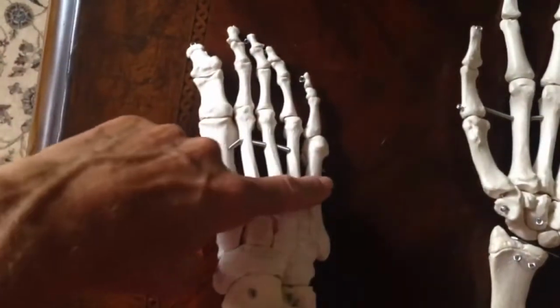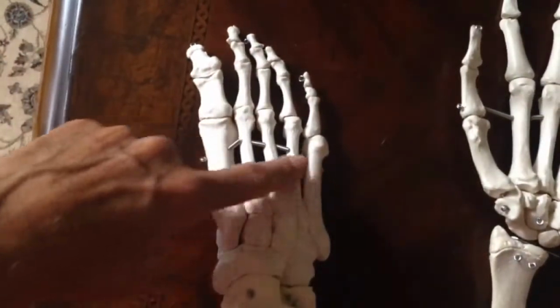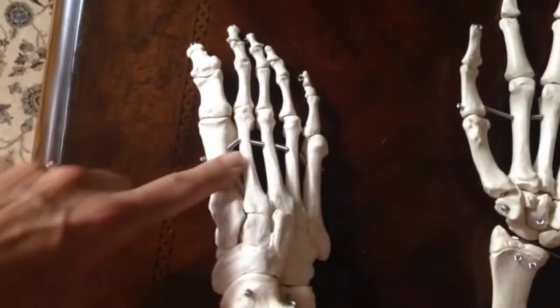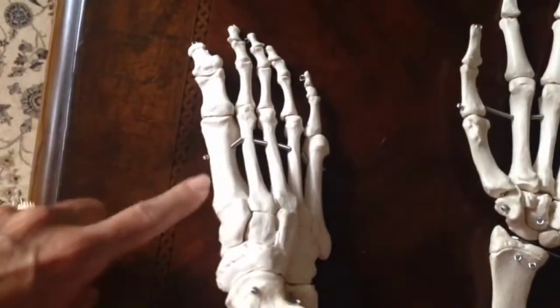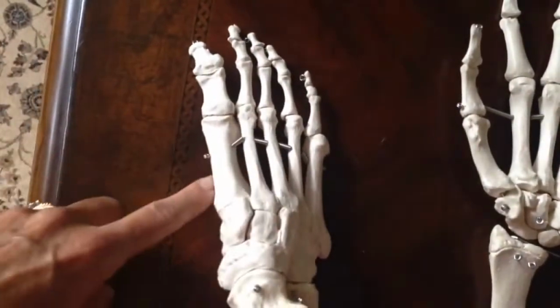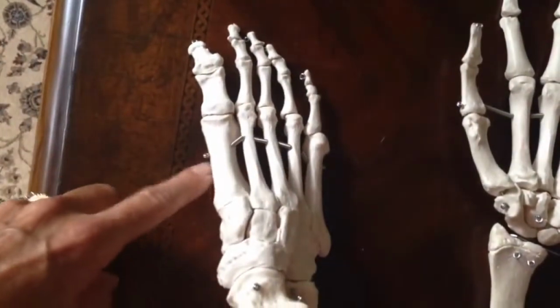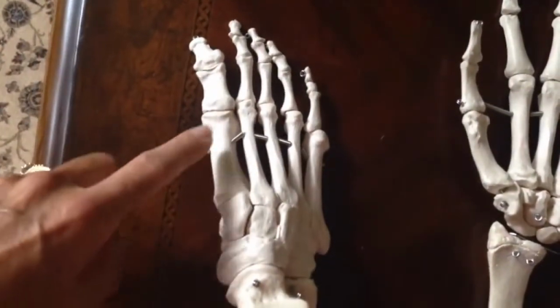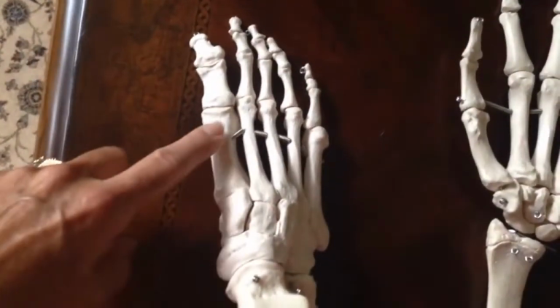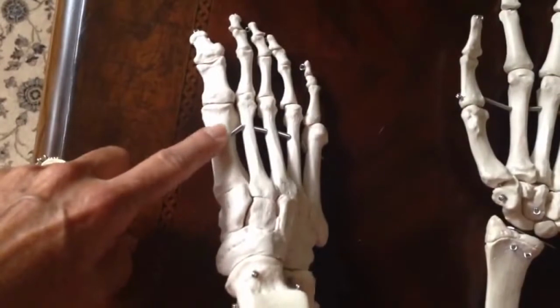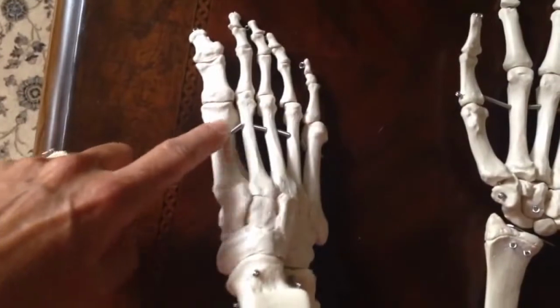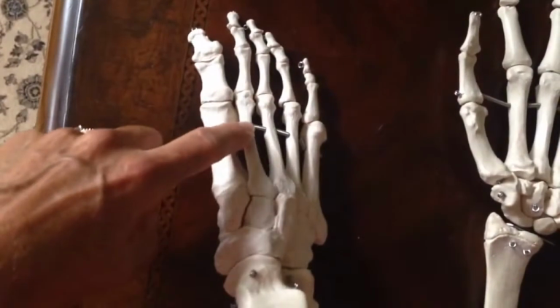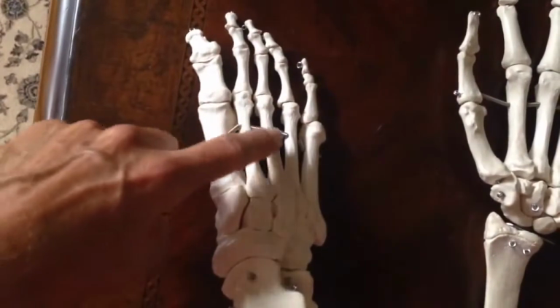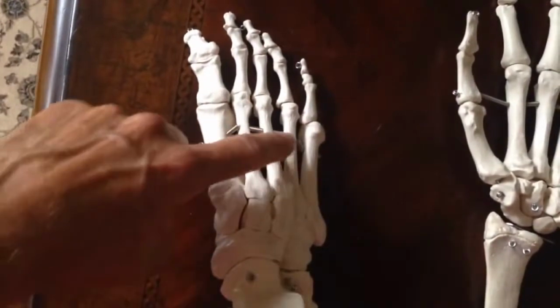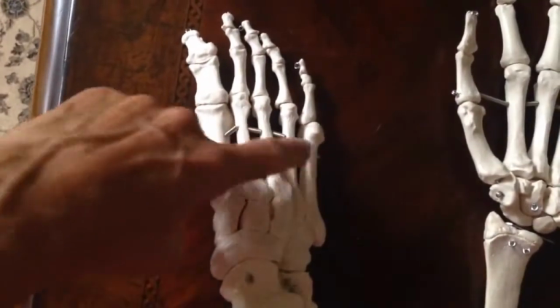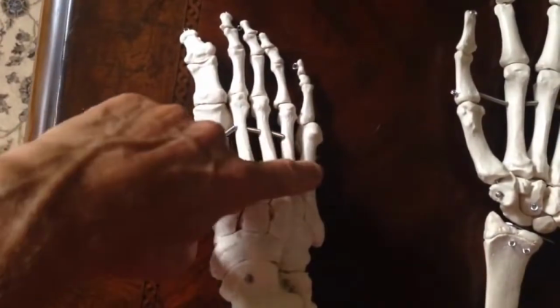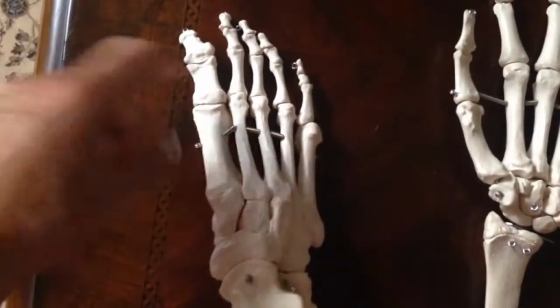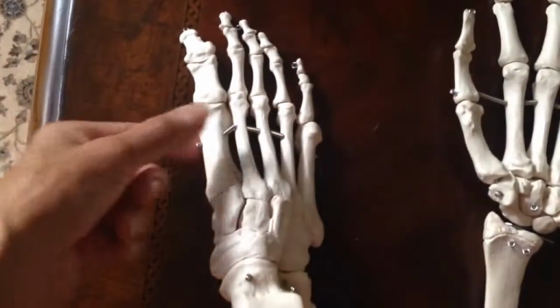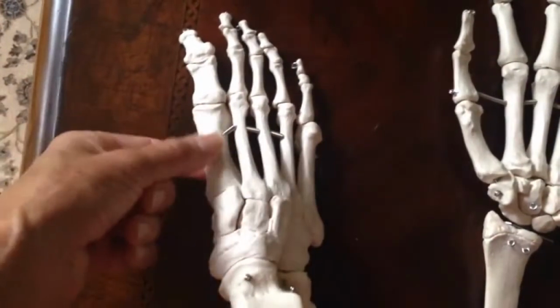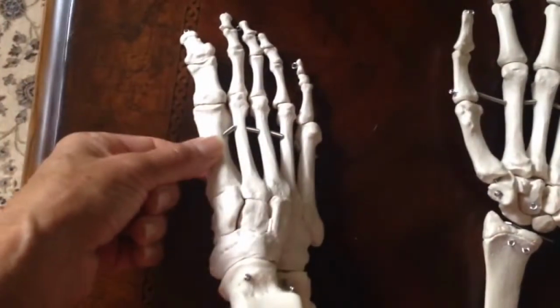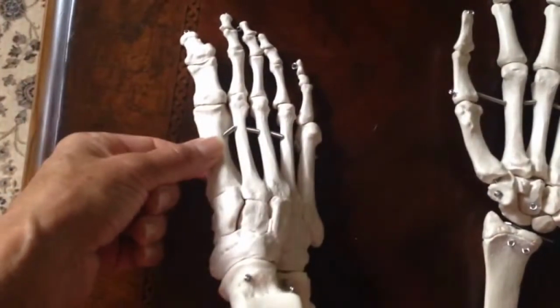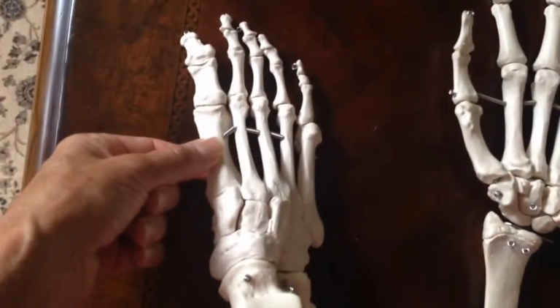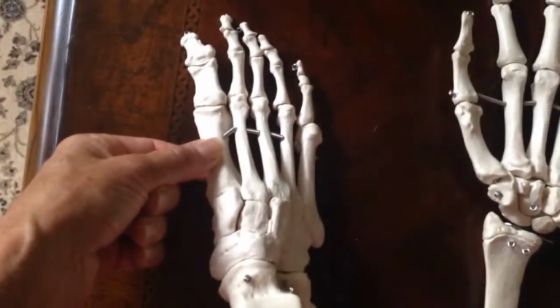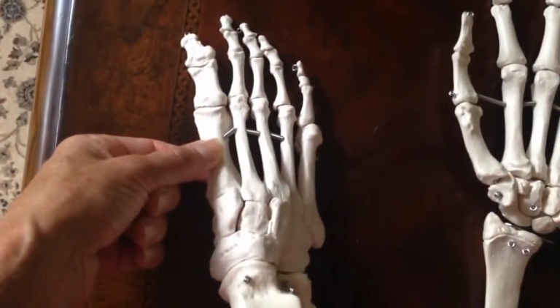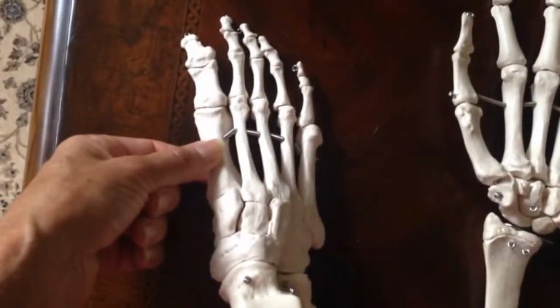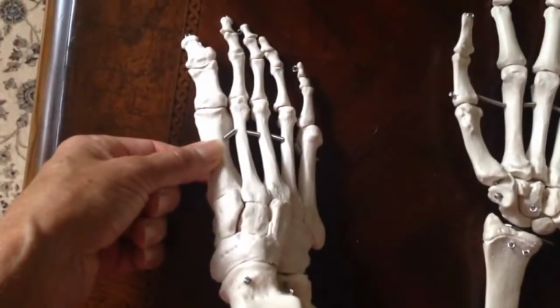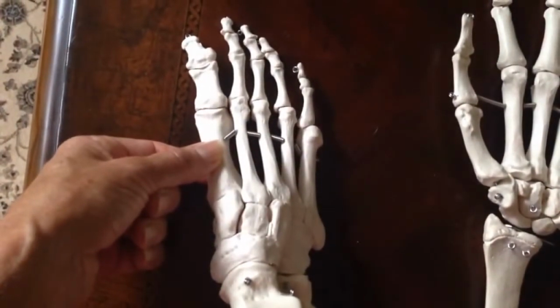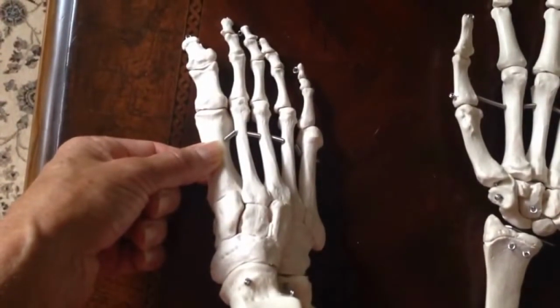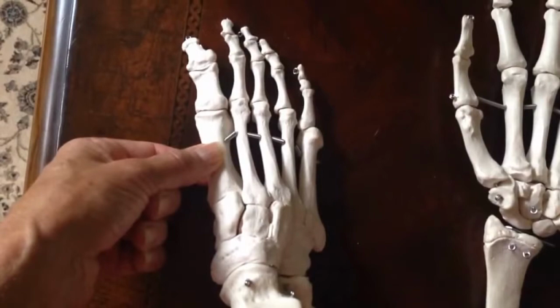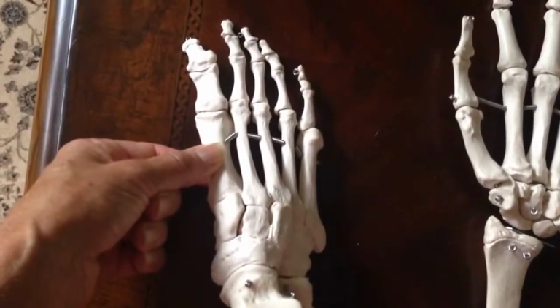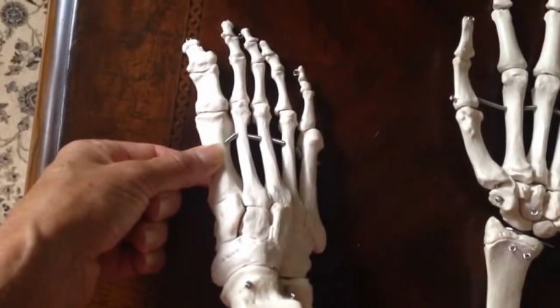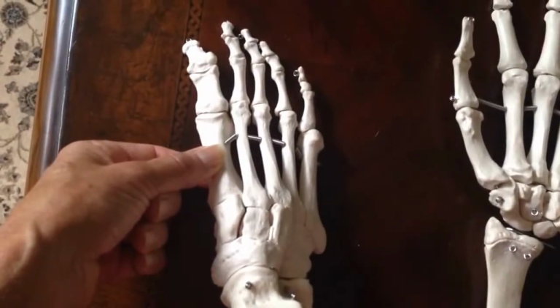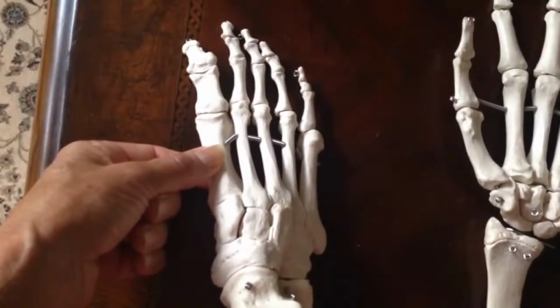In the metatarsals, they are numbered one, two, three, four, and five, with one being on the big toe side or the medial side.